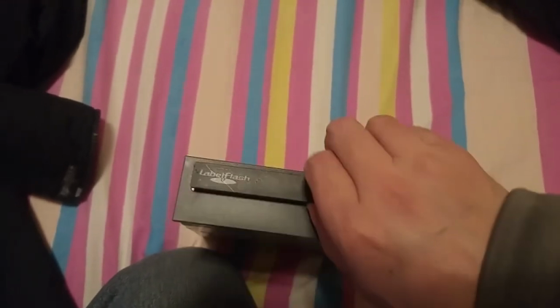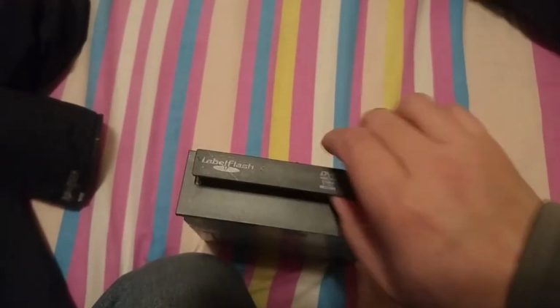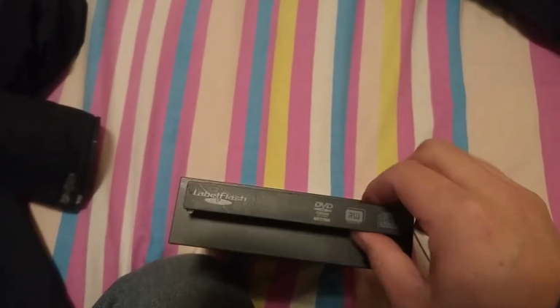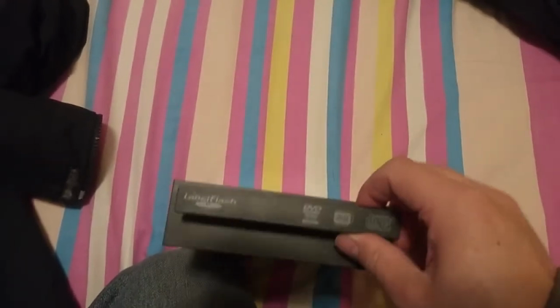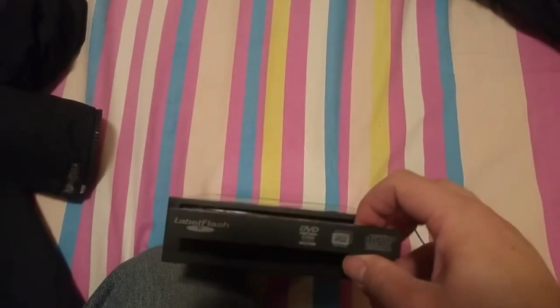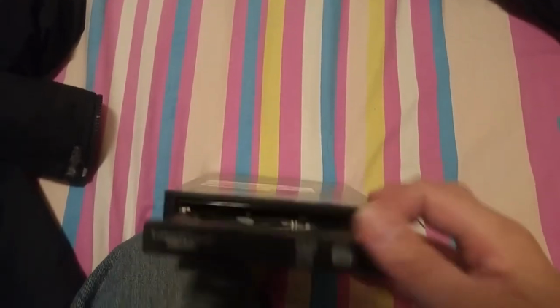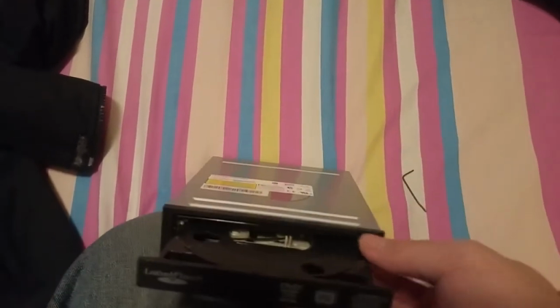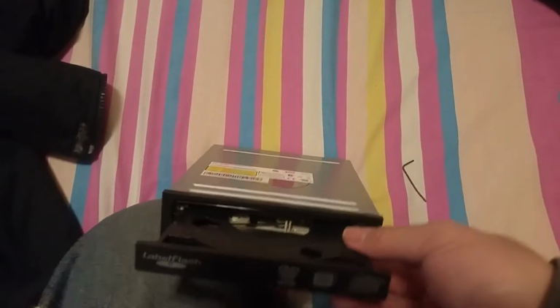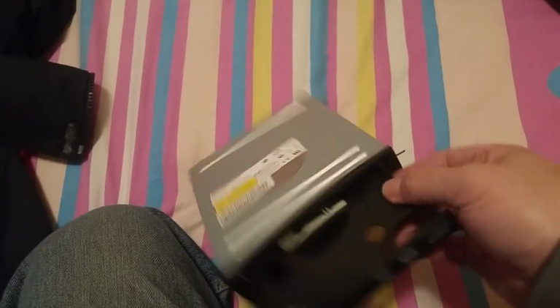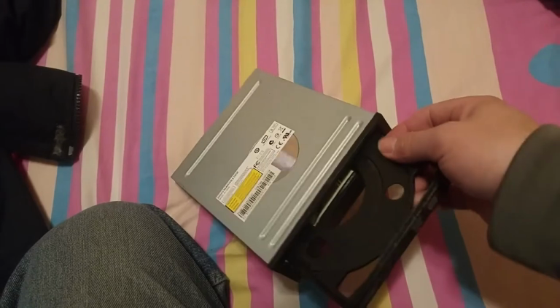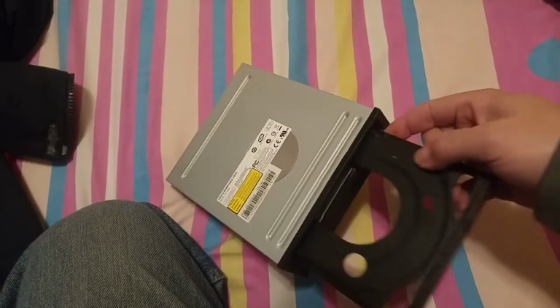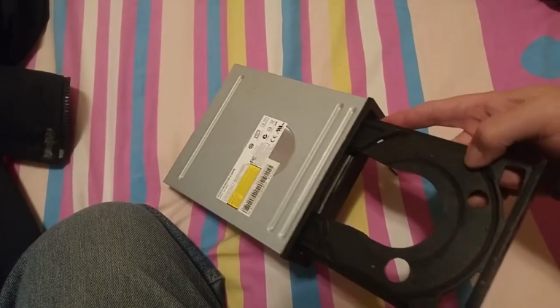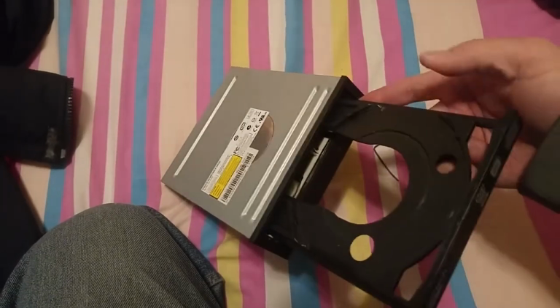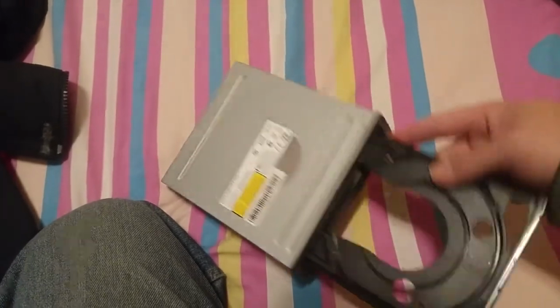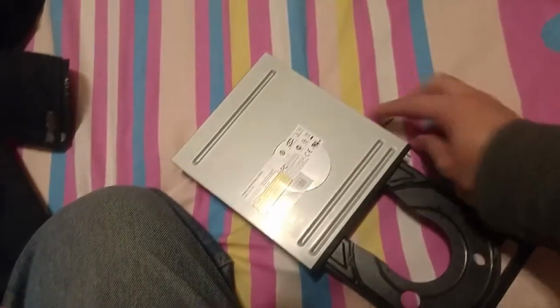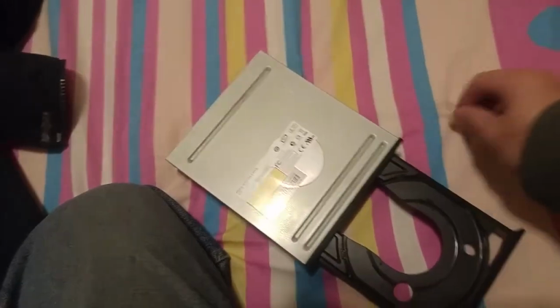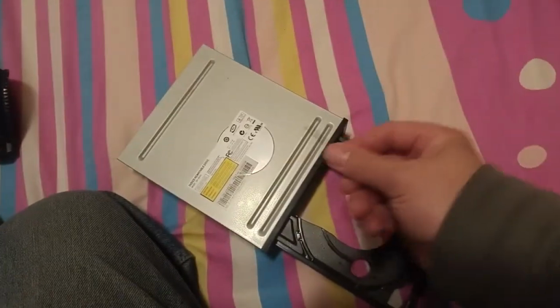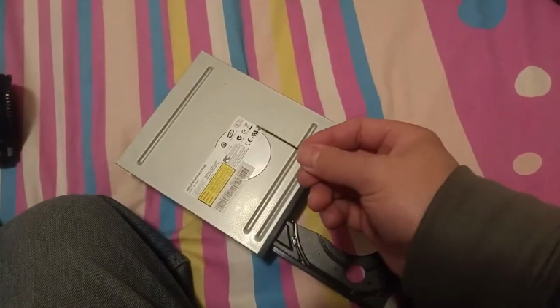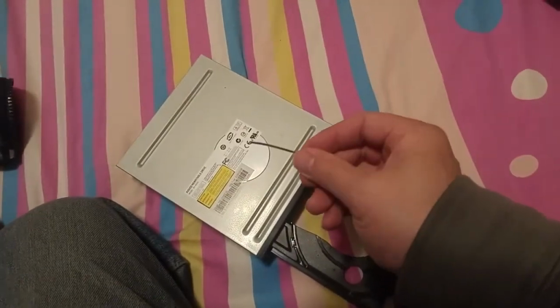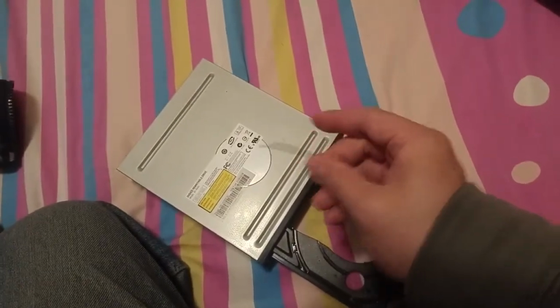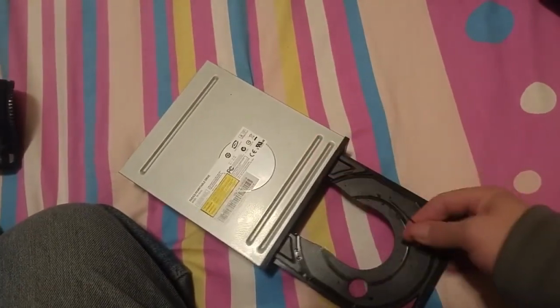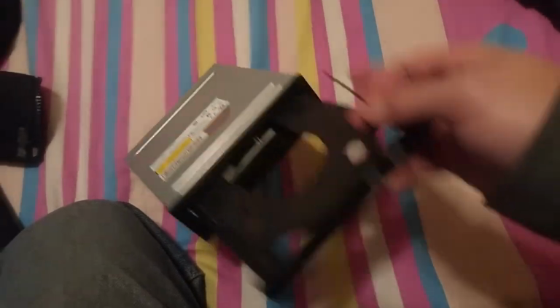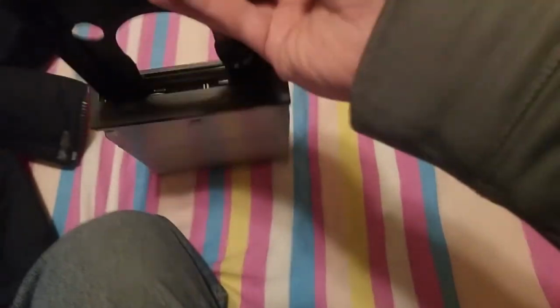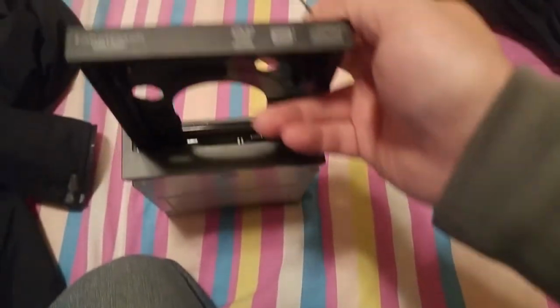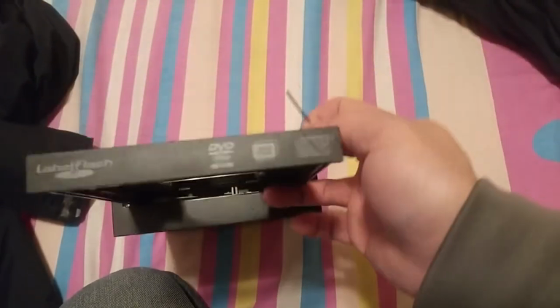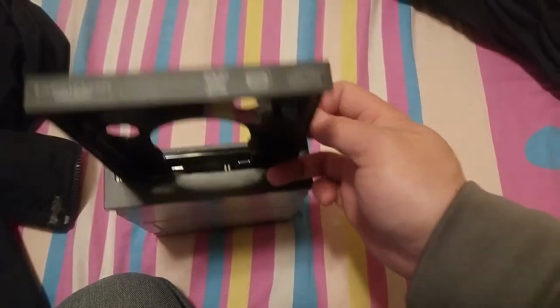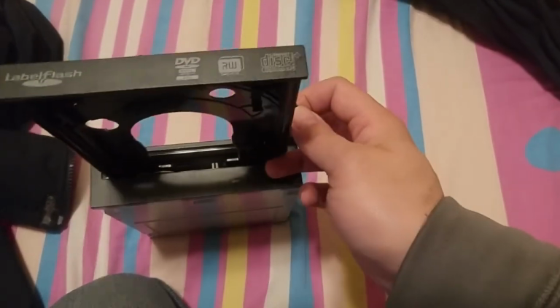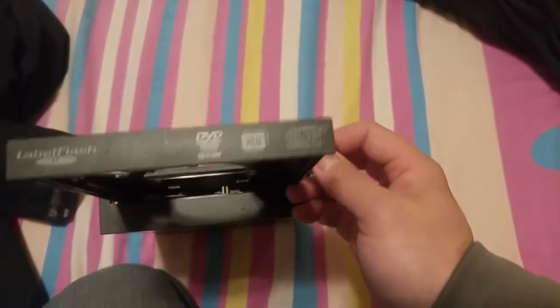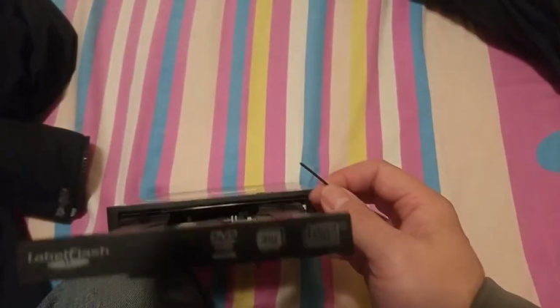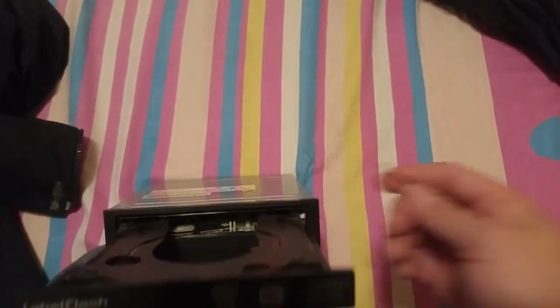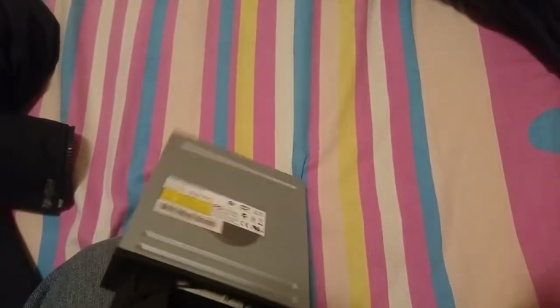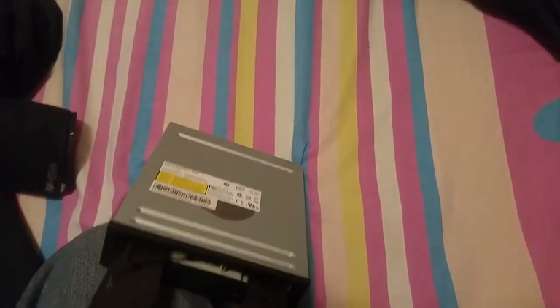Once it's opened a little bit, you can use your hand to take it out. So the trick is this stick and the hole here. Thanks for watching.